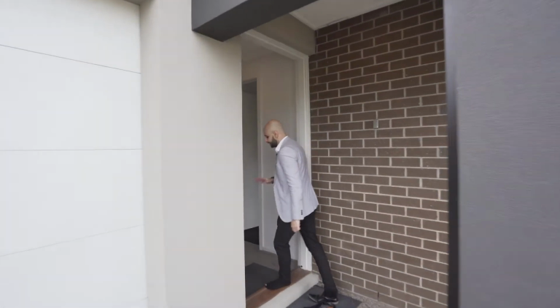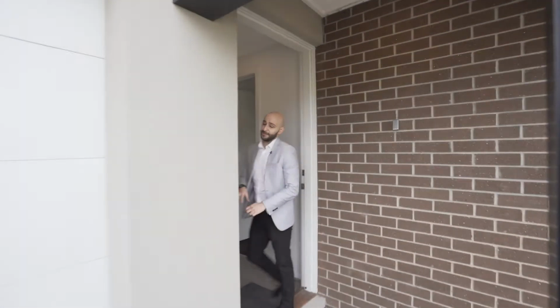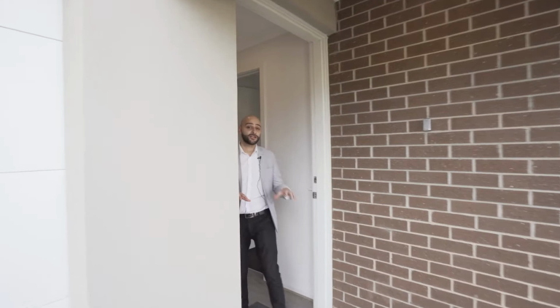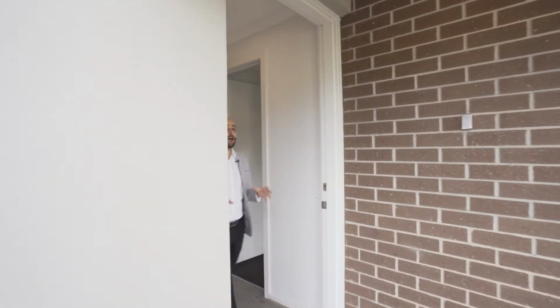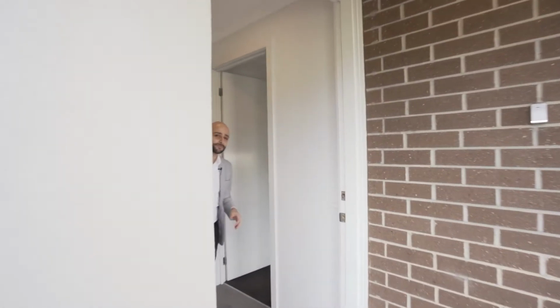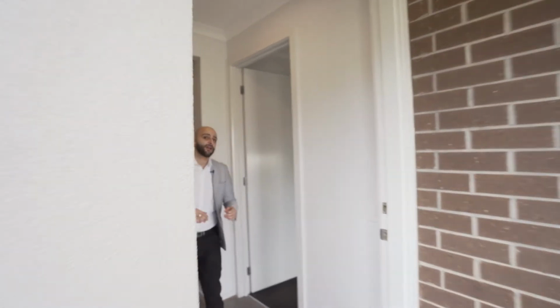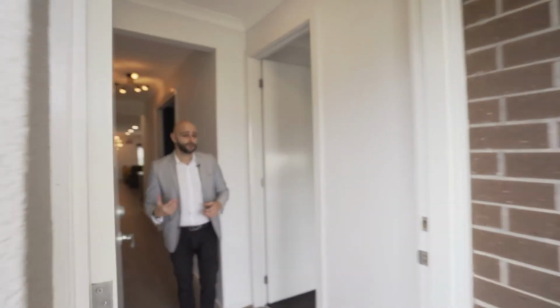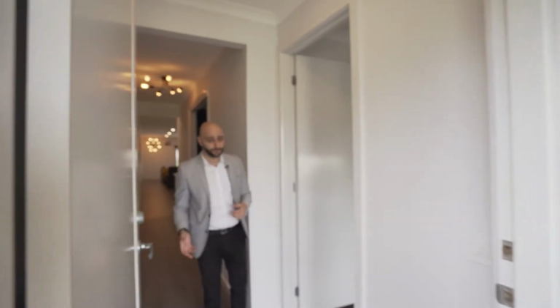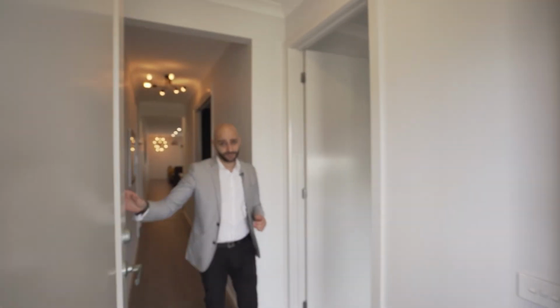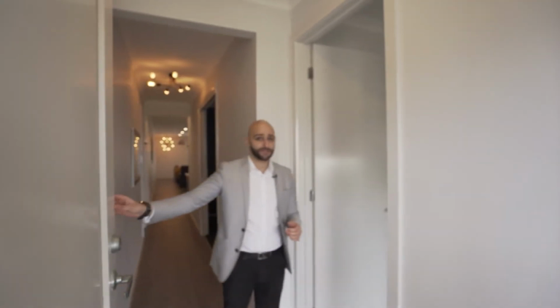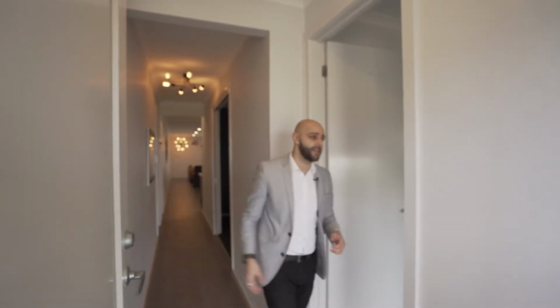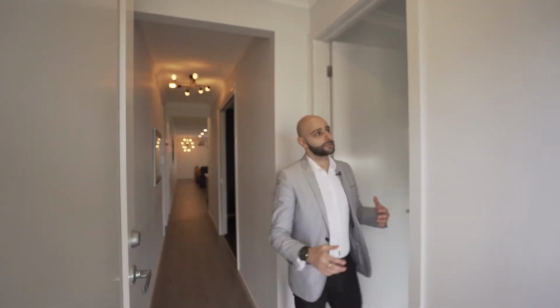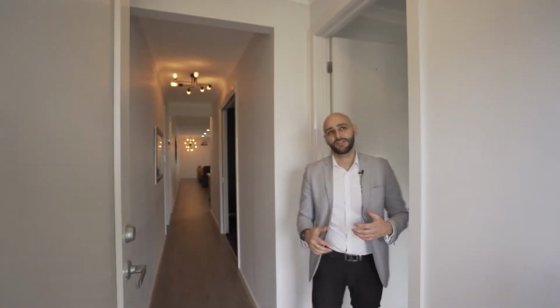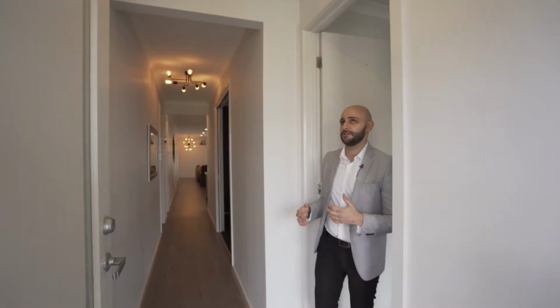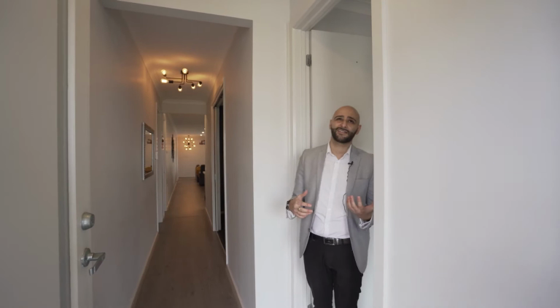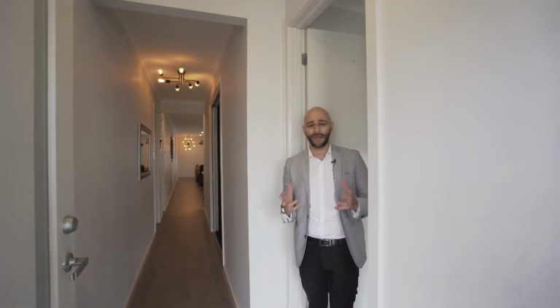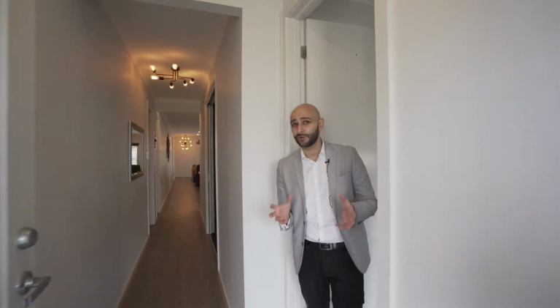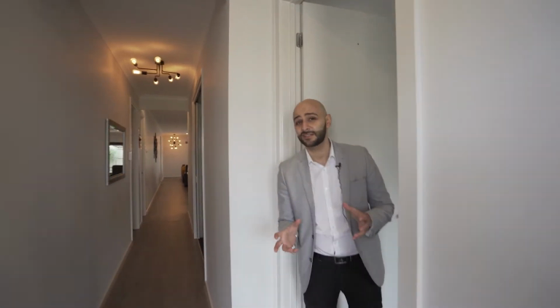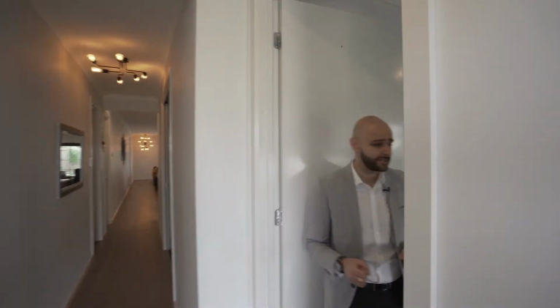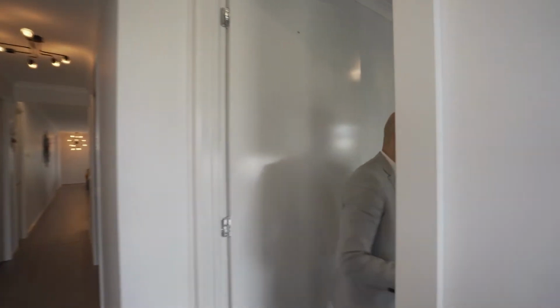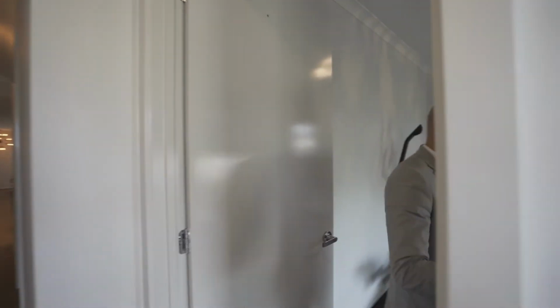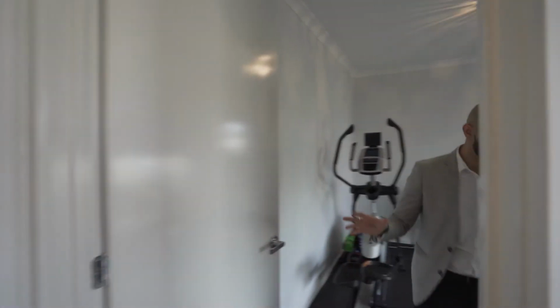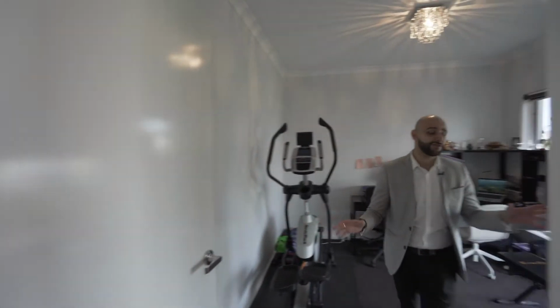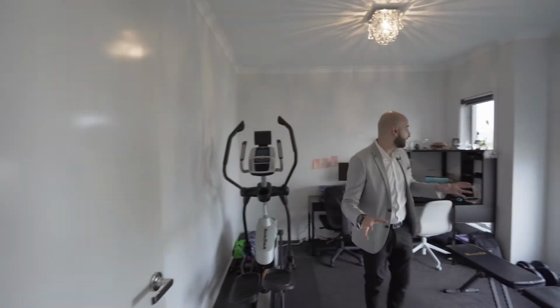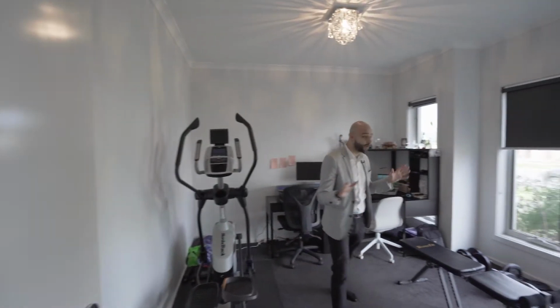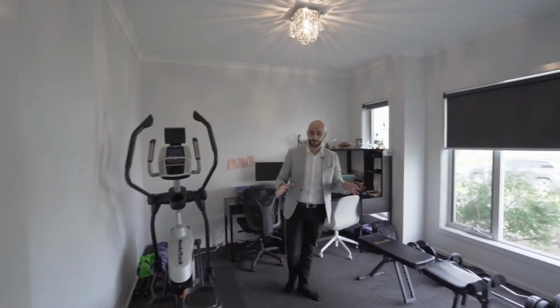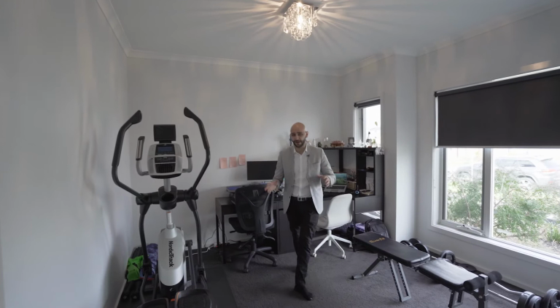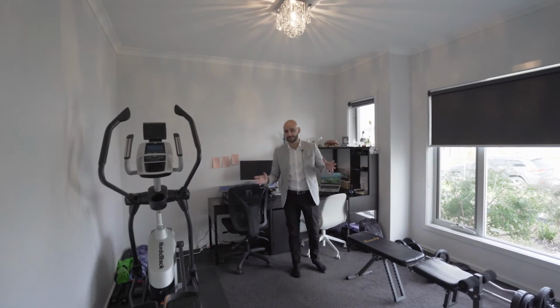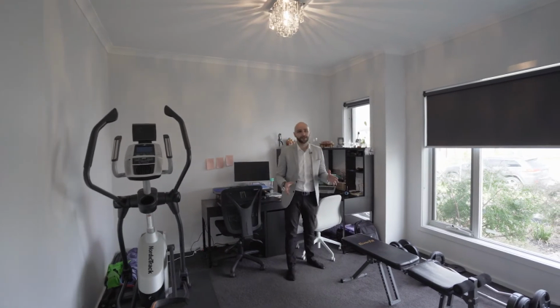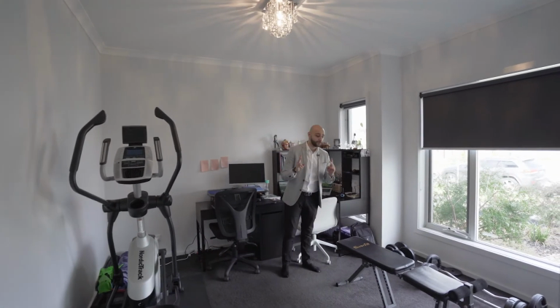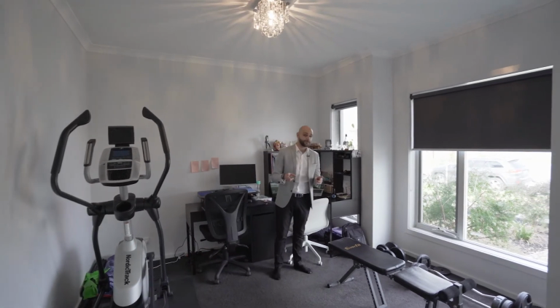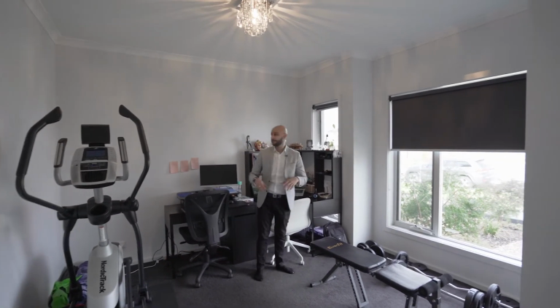This is a Sheridan home sitting on approximately 400 square meters of land. The house is about 26 squares-ish. We're going to start off right at the front of the house. It's a four bedroom, two bath with double garage and two separate living areas.